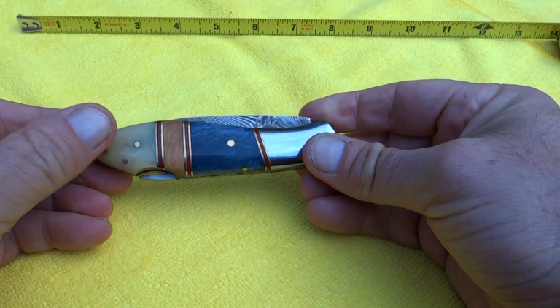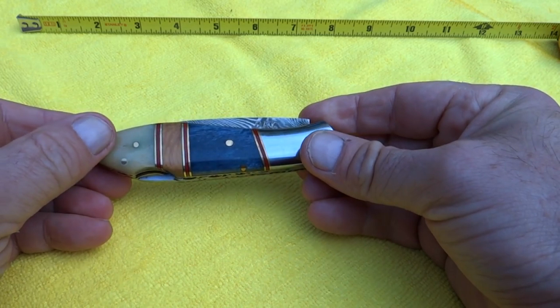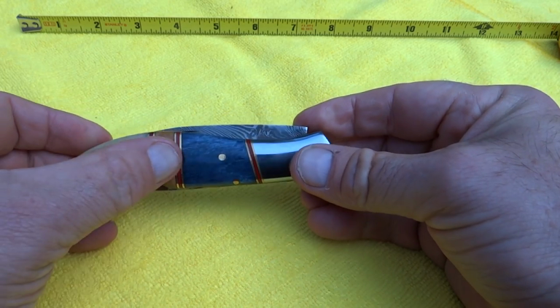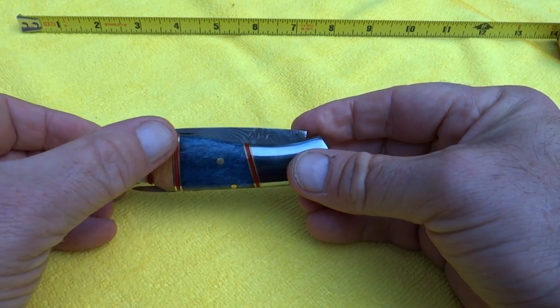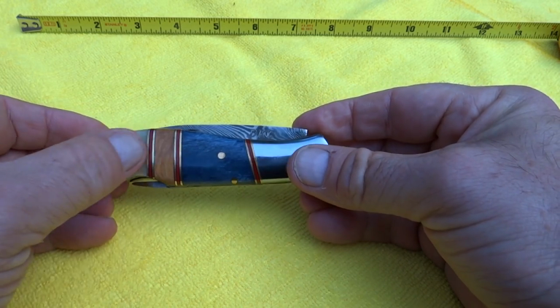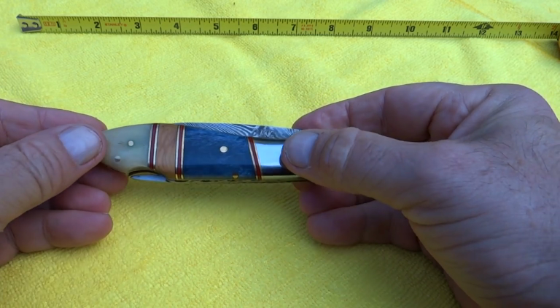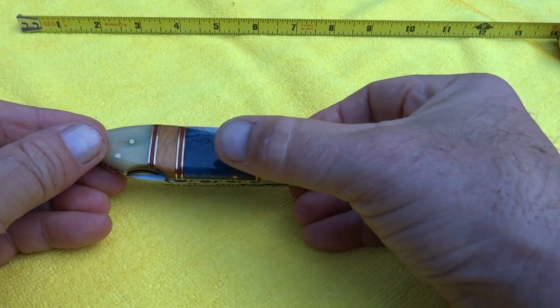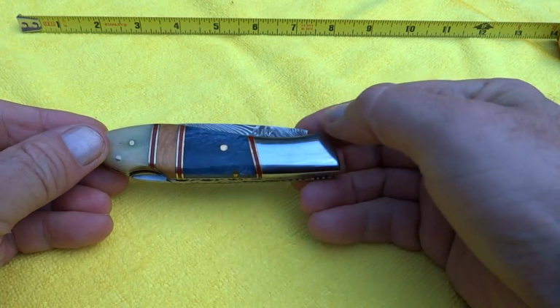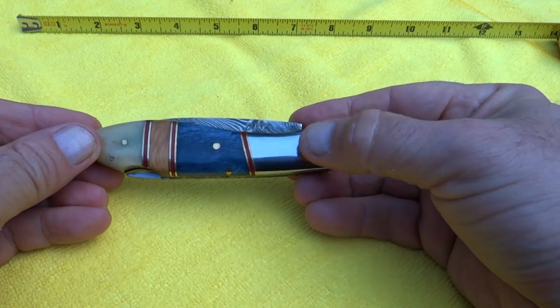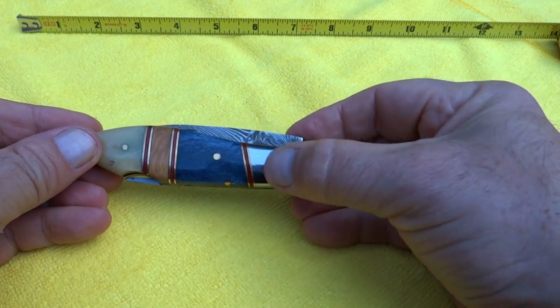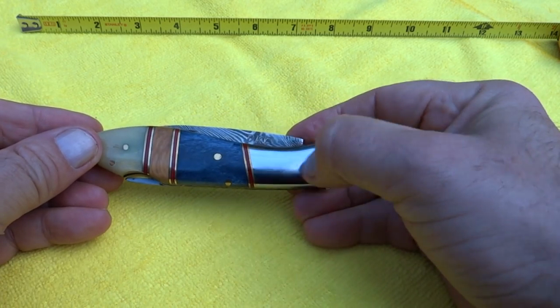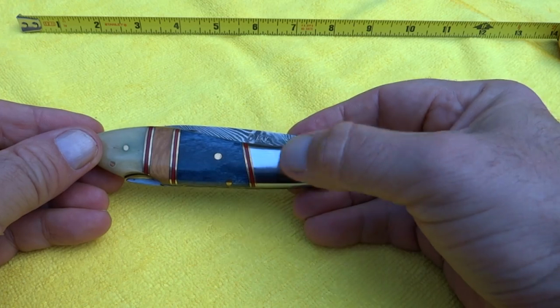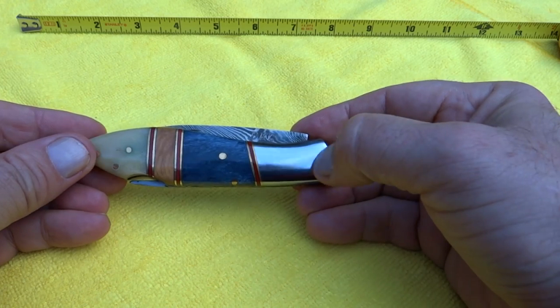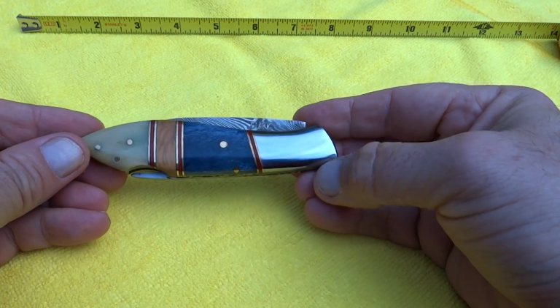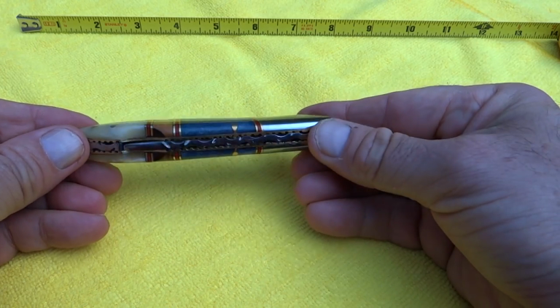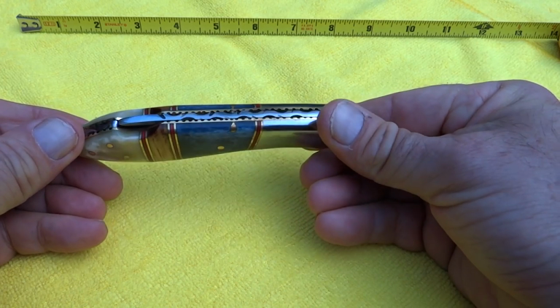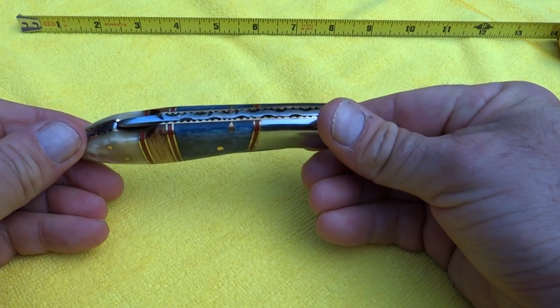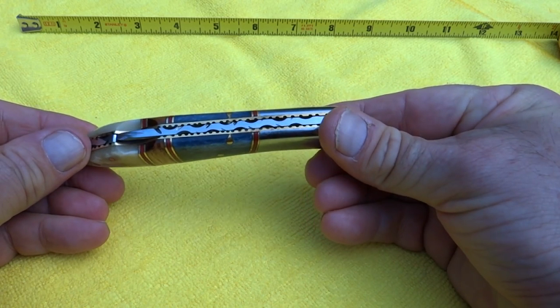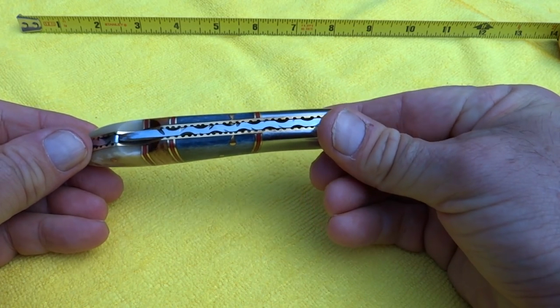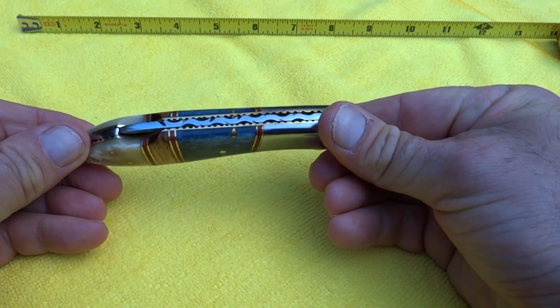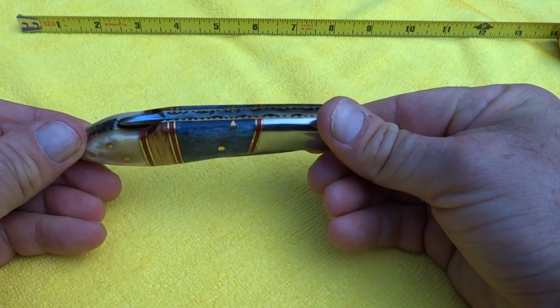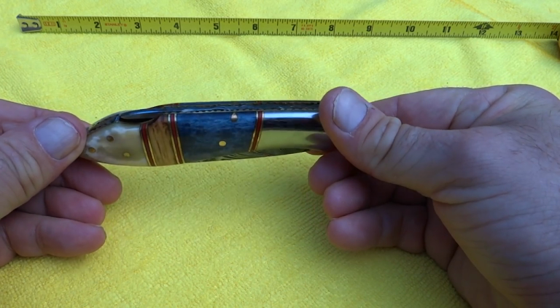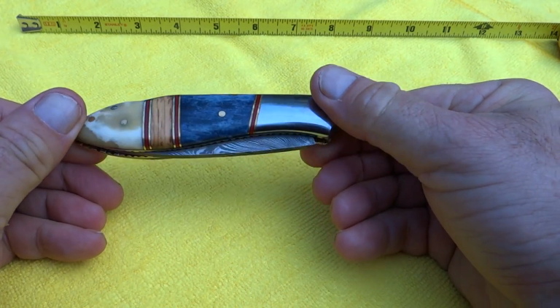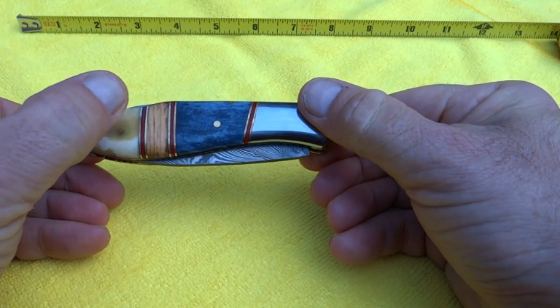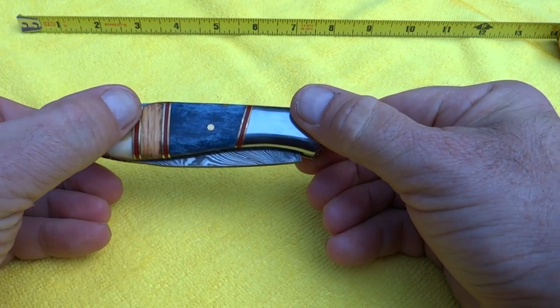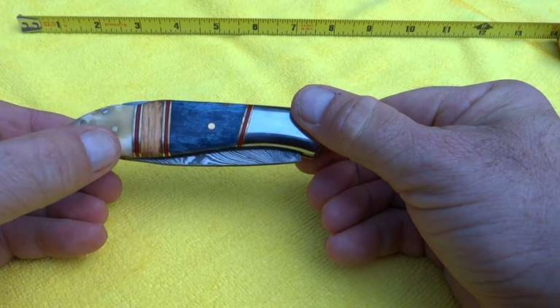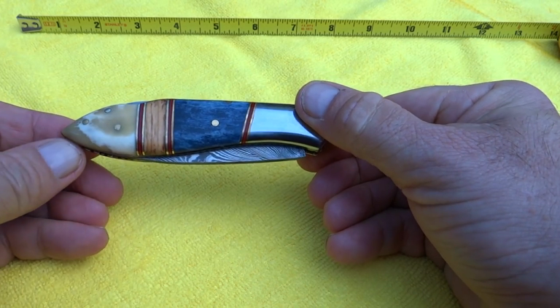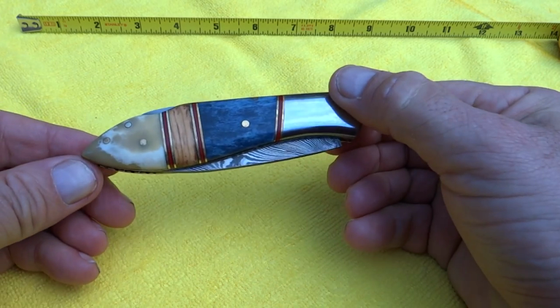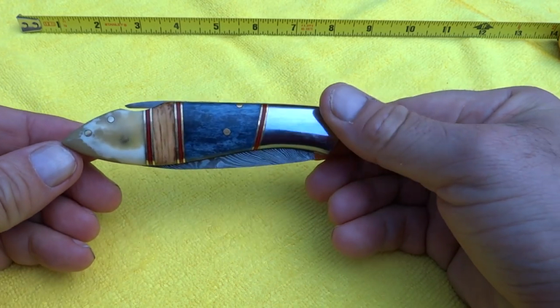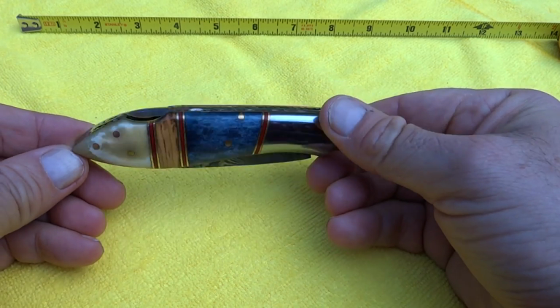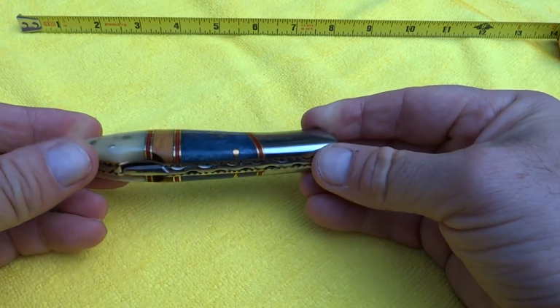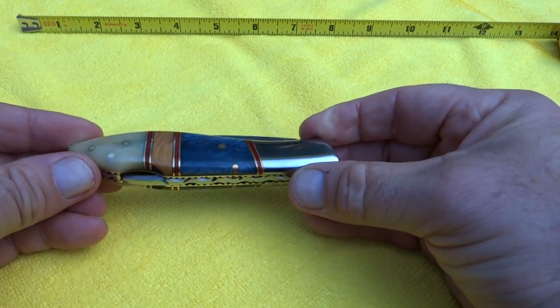We've got bone, we've got a burl wood, got some more colored bone, and we've got a steel bolster back here. You can see the accenting on the spine back here. Nice classic inlay lines here, just a really handsome looking knife.